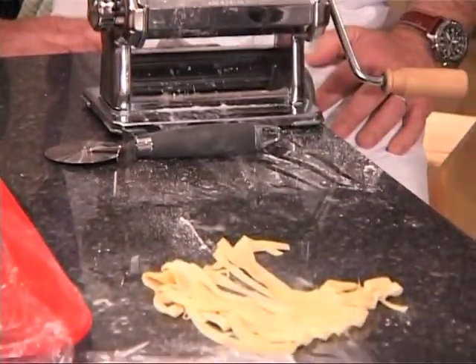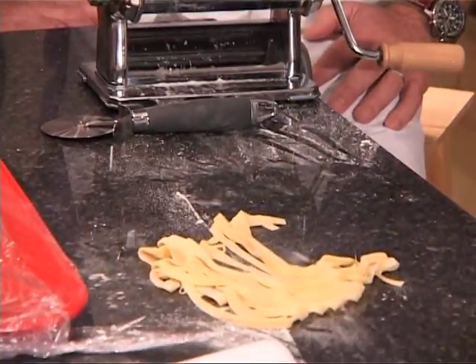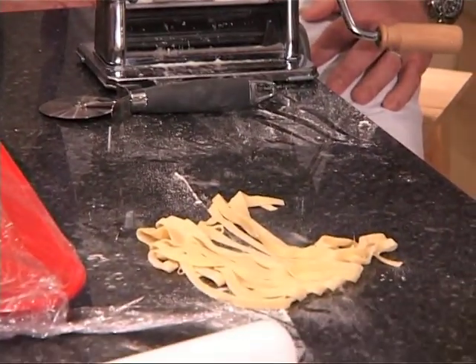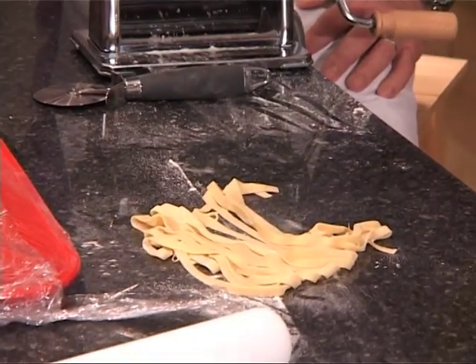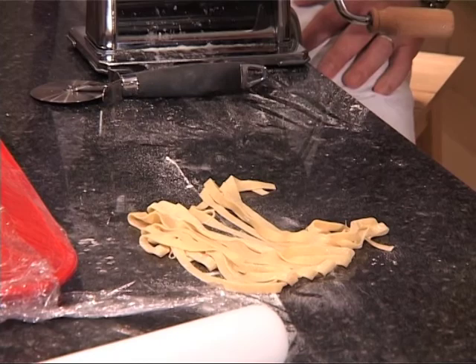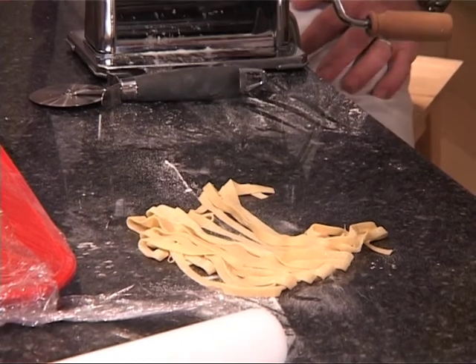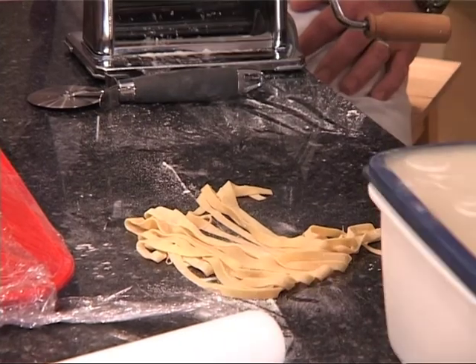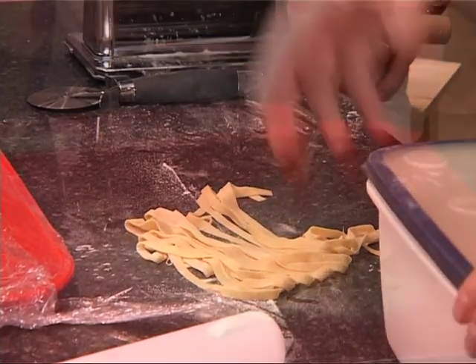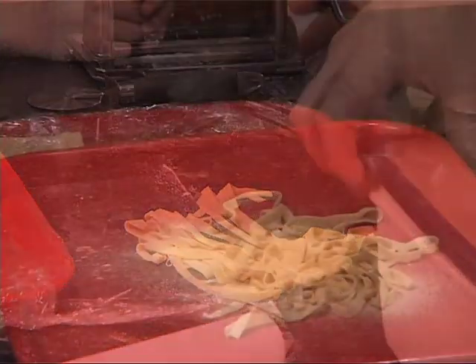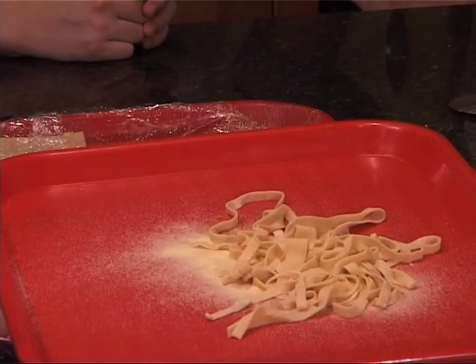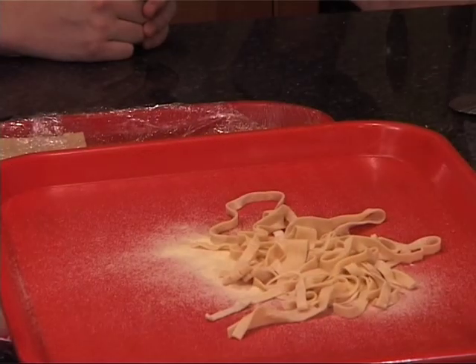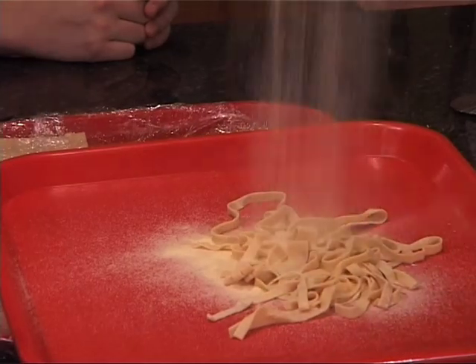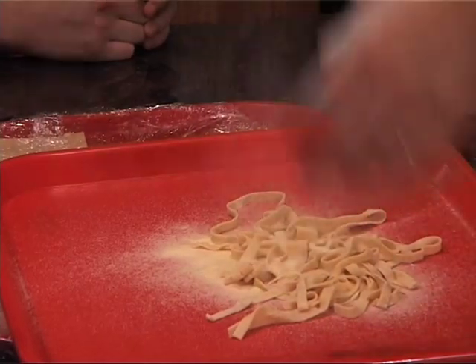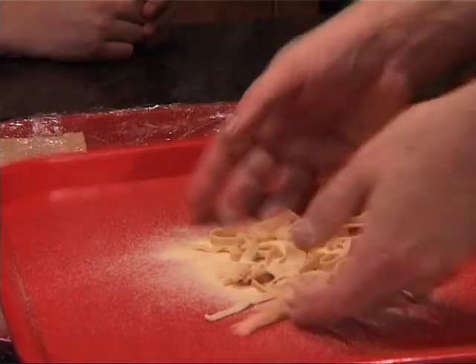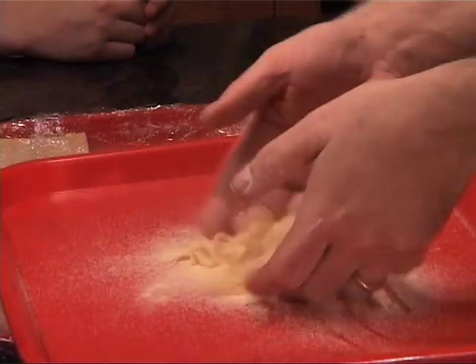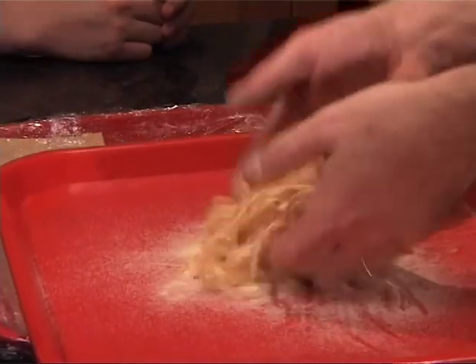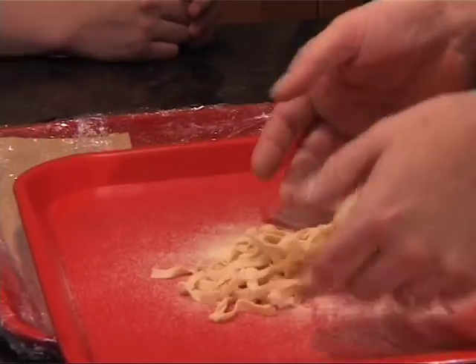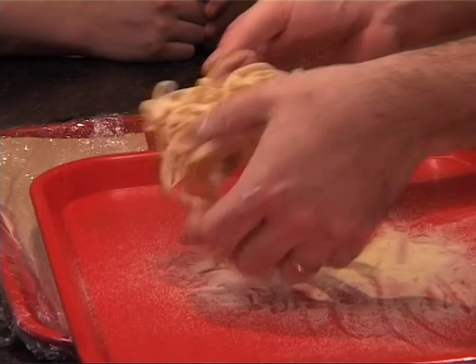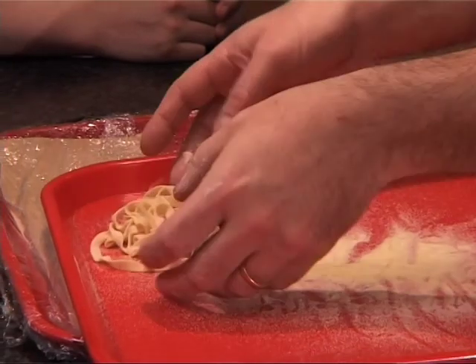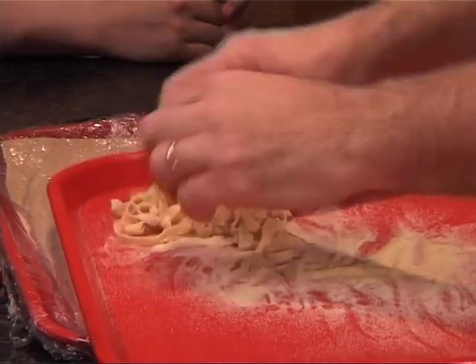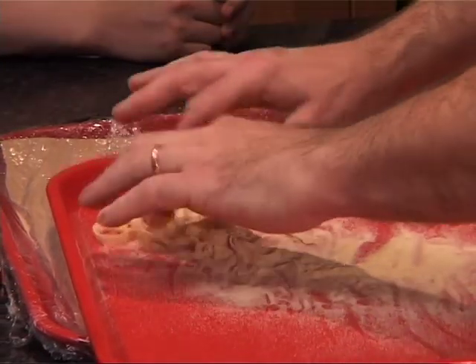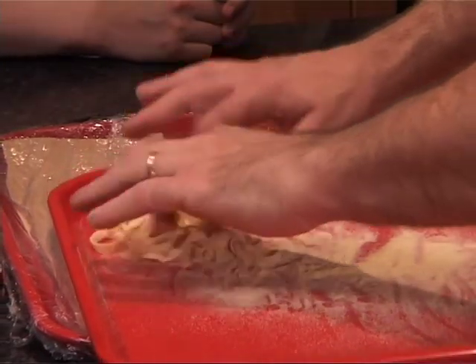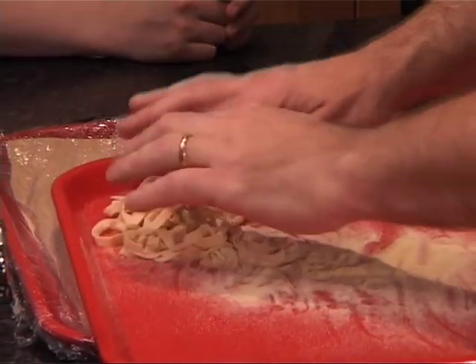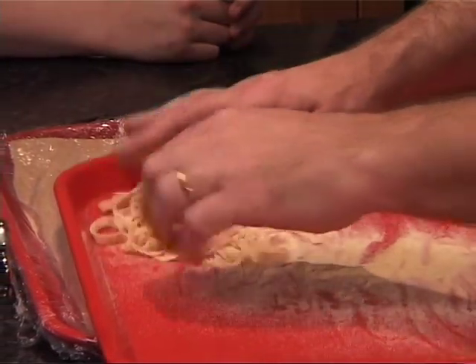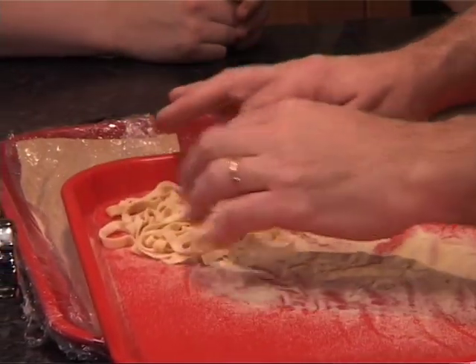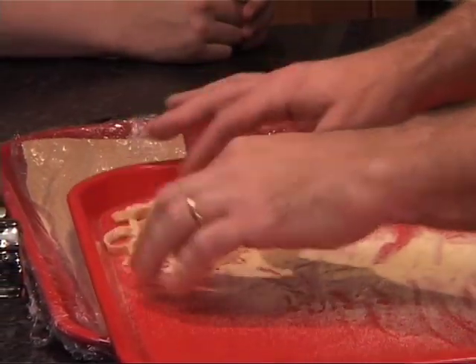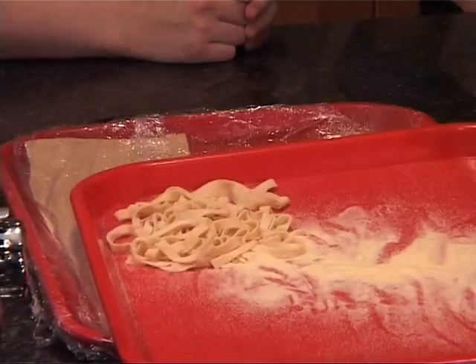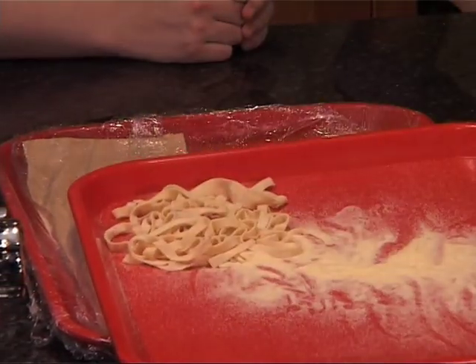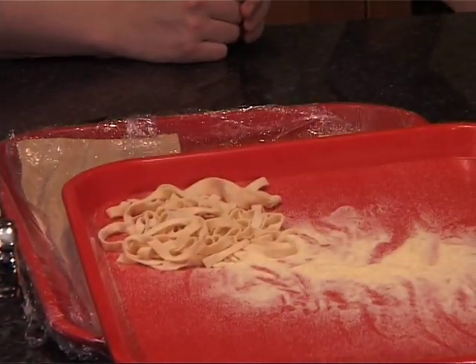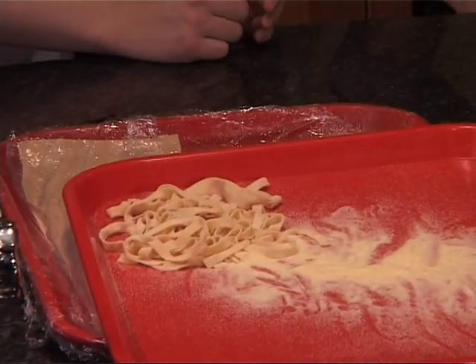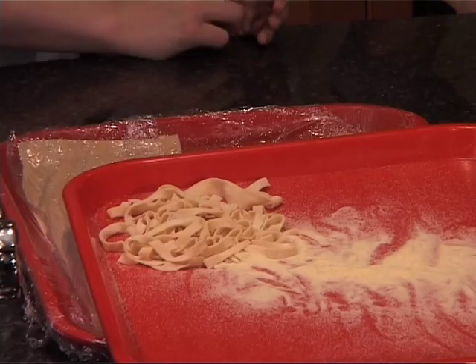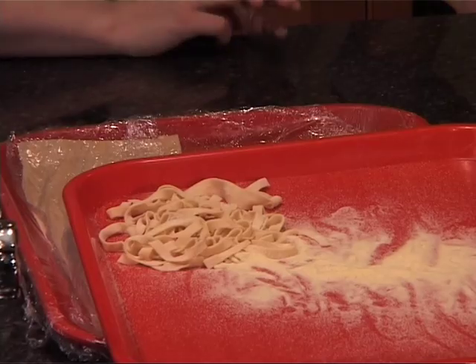You can hang it on a couple of spoons or a rolling pin. Take a little bit of semolina — that'll stop it from sticking together. You can let it dry like that for a couple of hours, or you can hang it, which is faster.